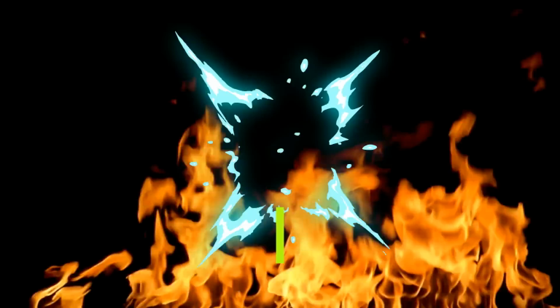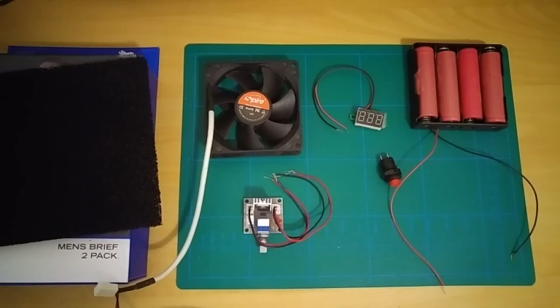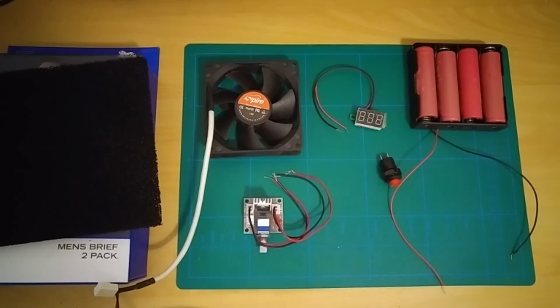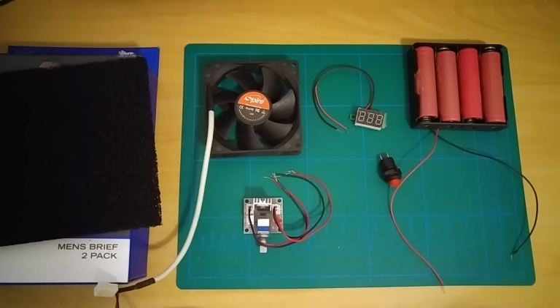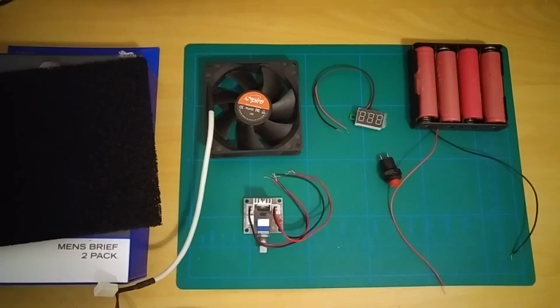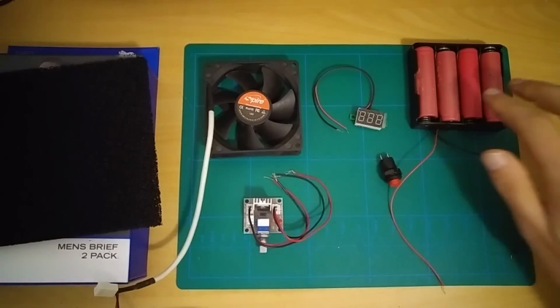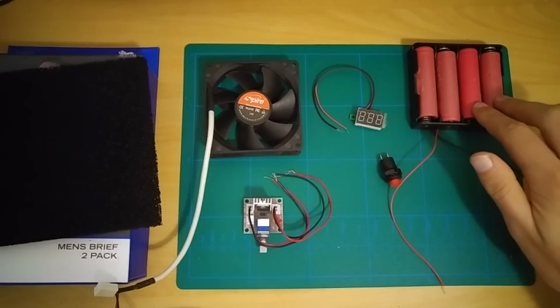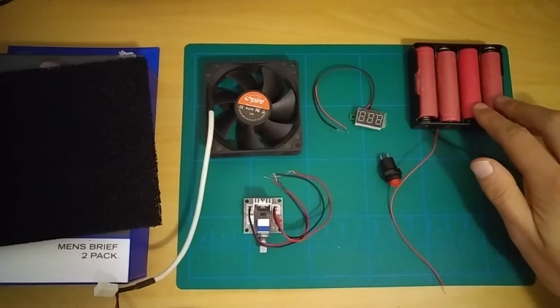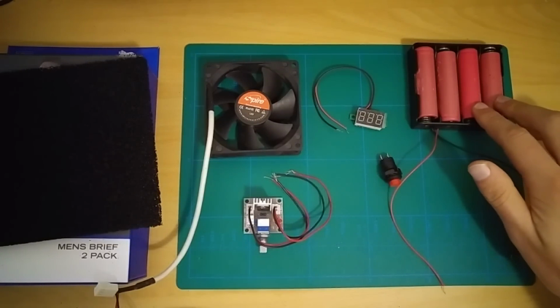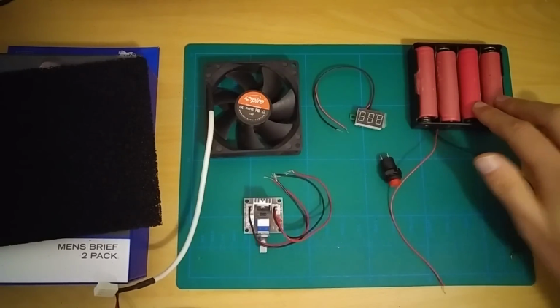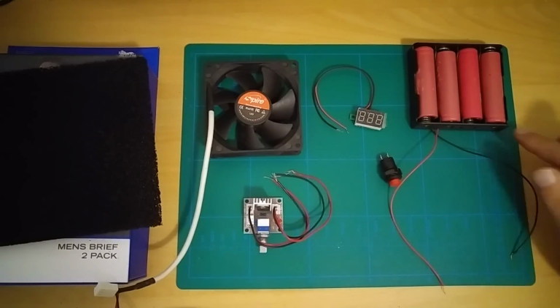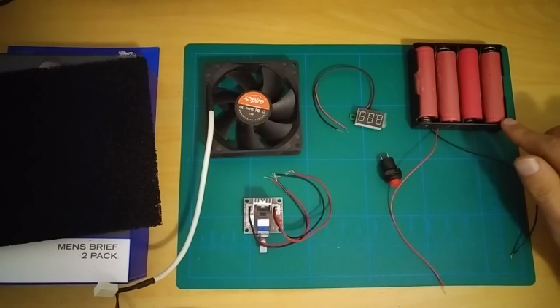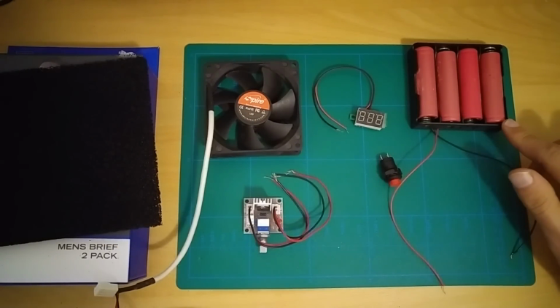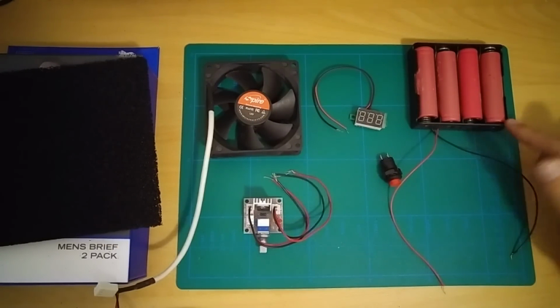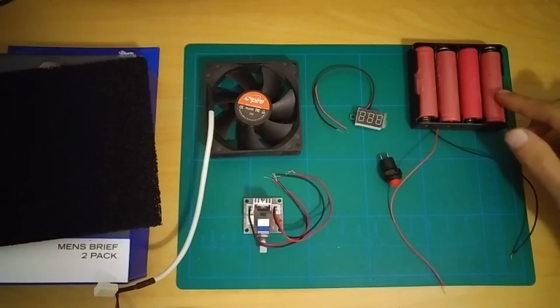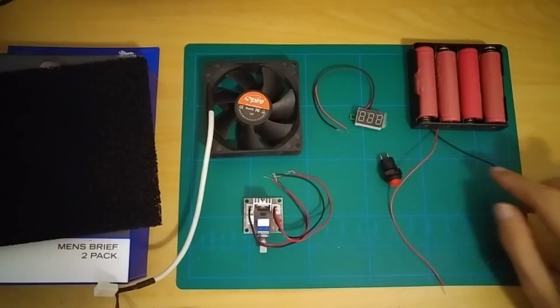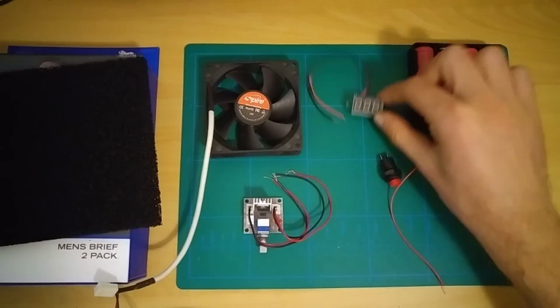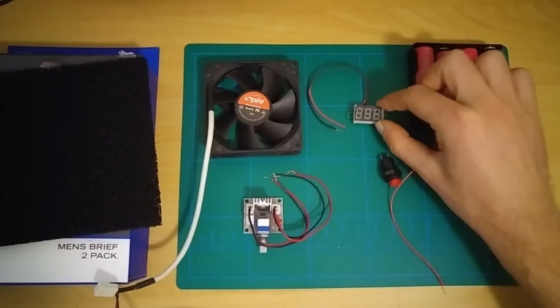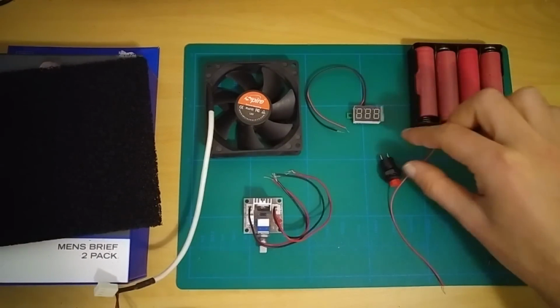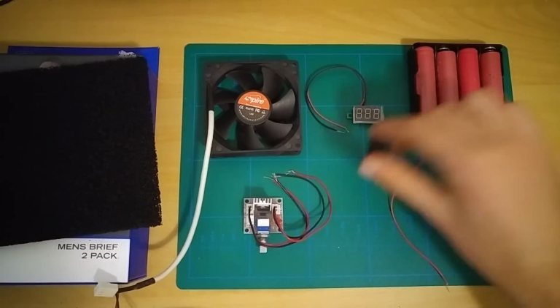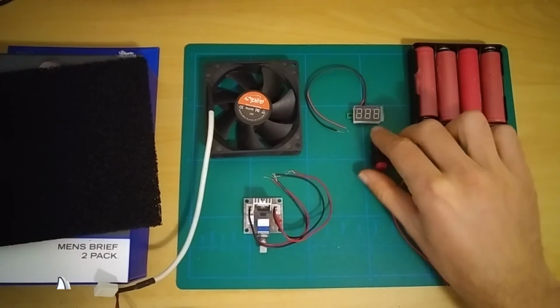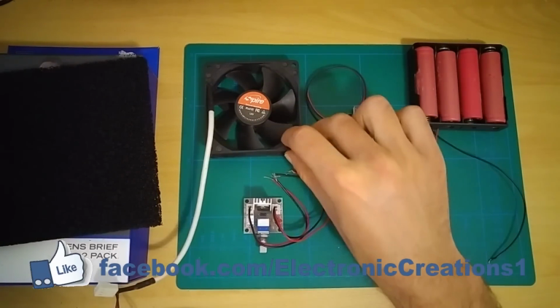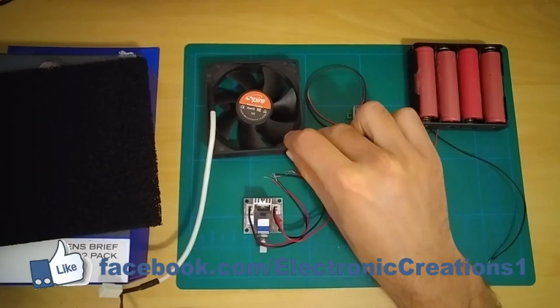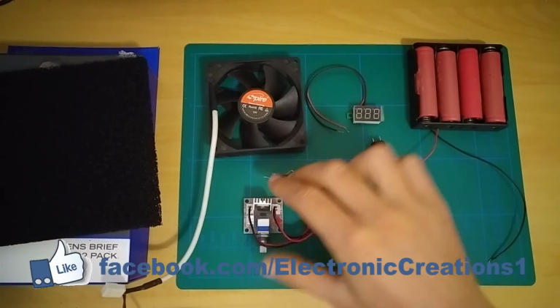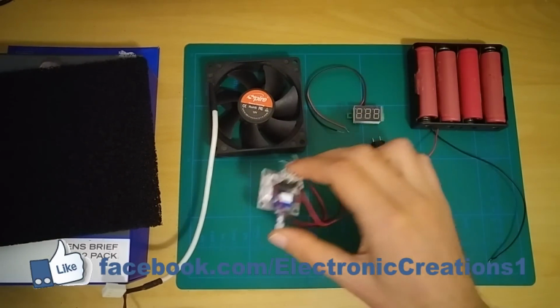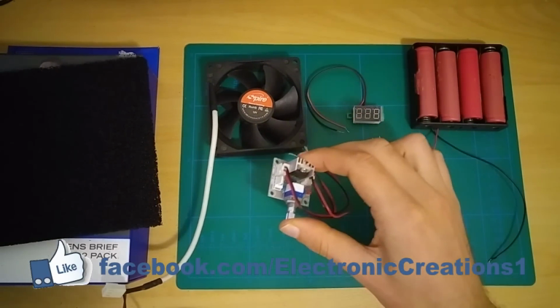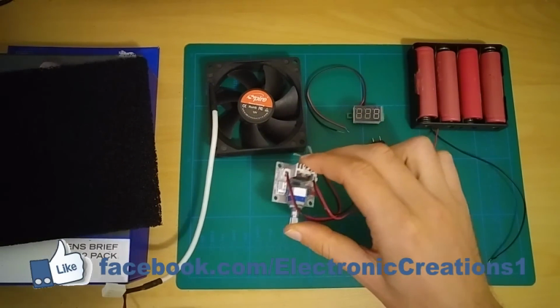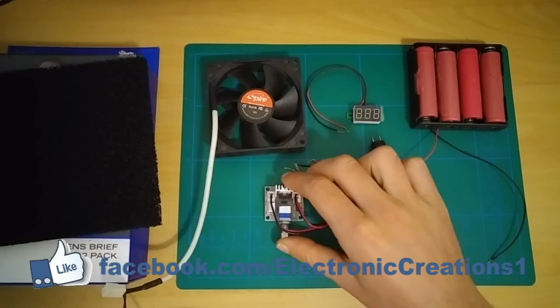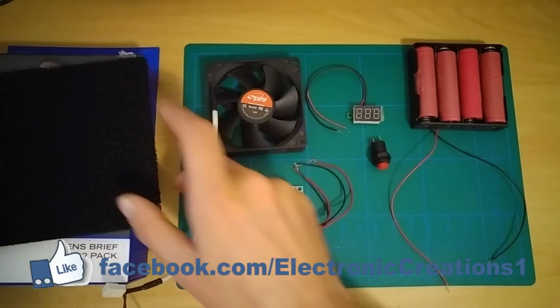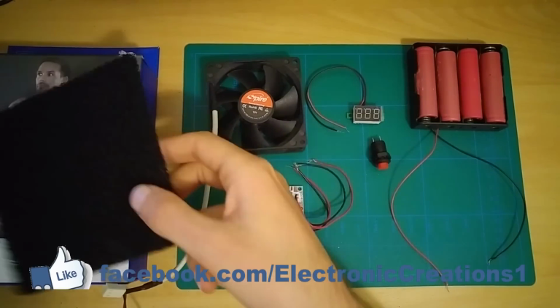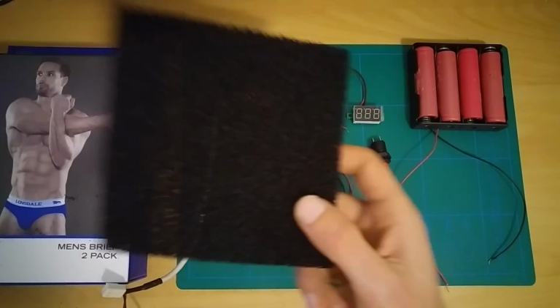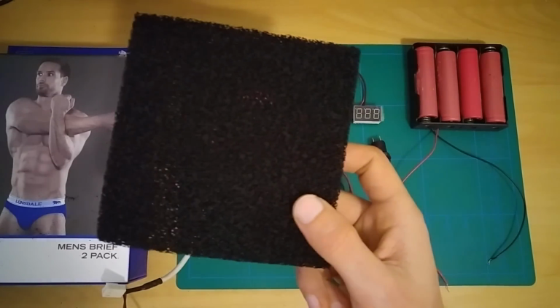For this project I'm gonna need four 18650 batteries, a battery holder connected in series, a voltage meter, a button, a PC fan, a fan speed regulator and a carbon filter.